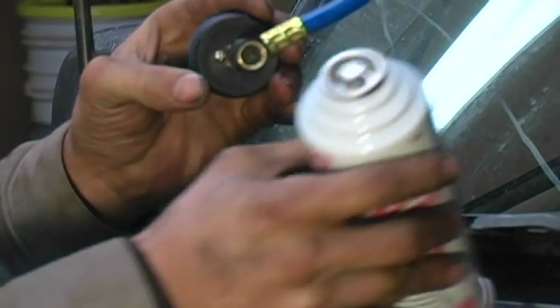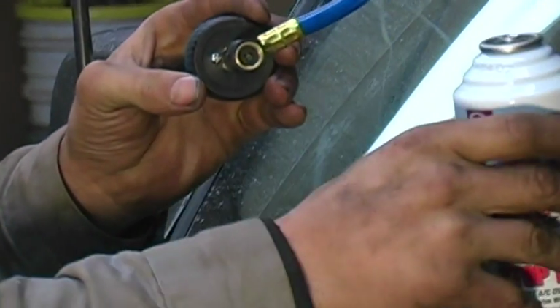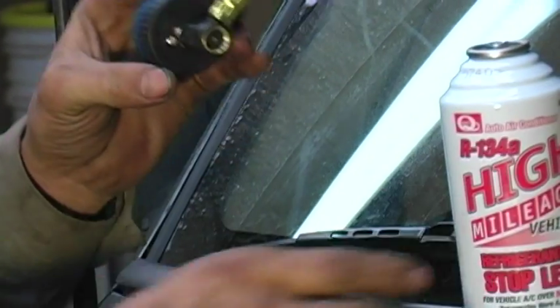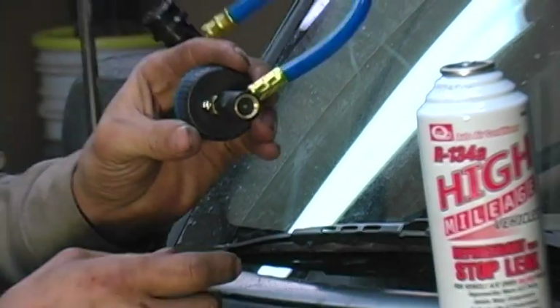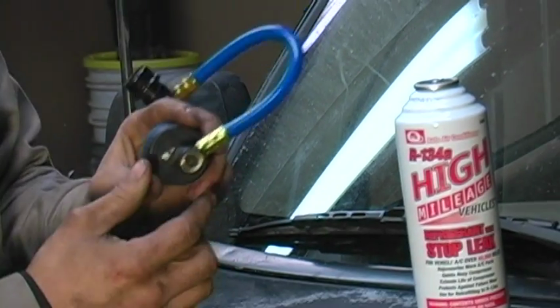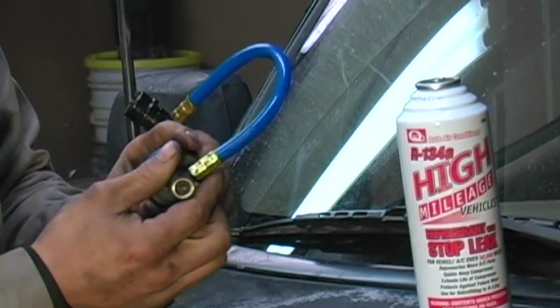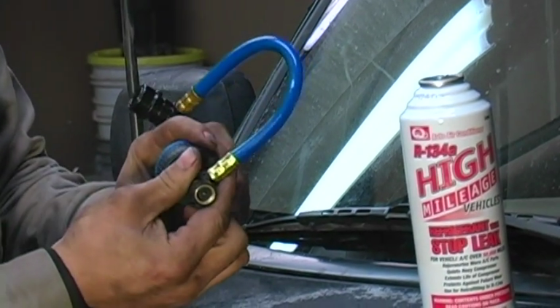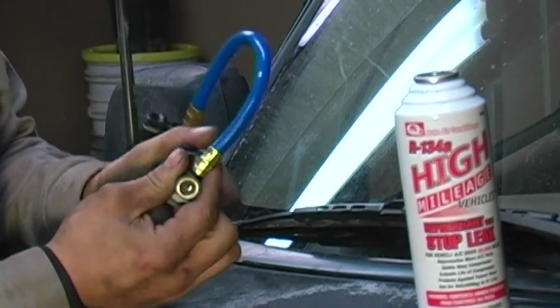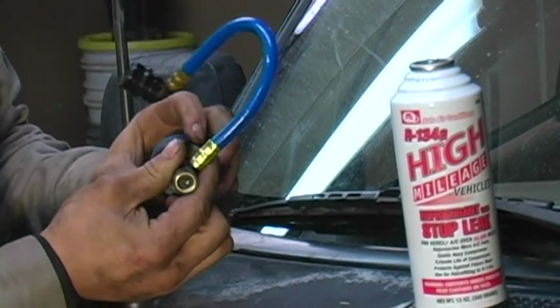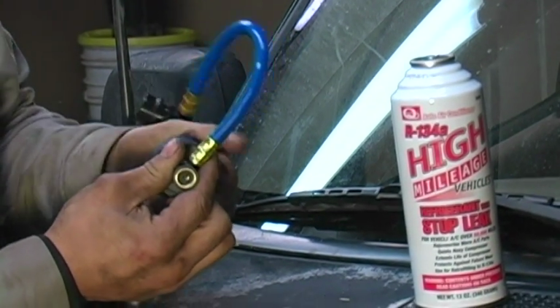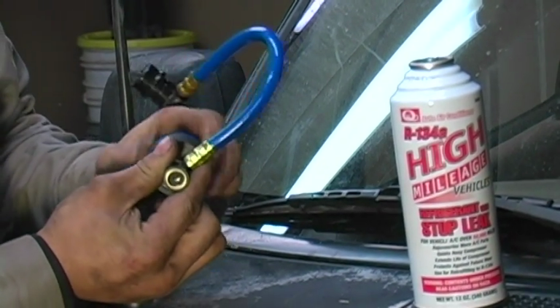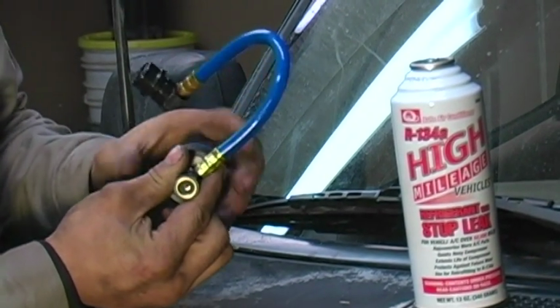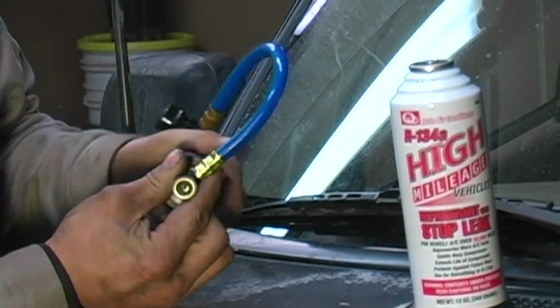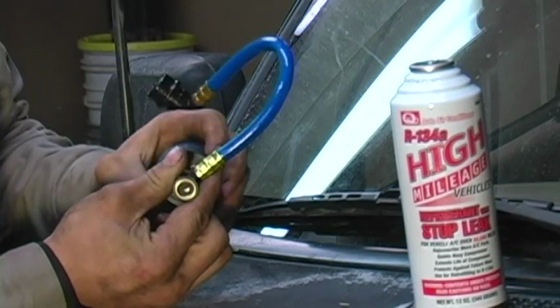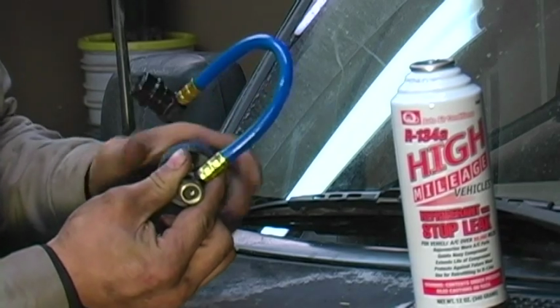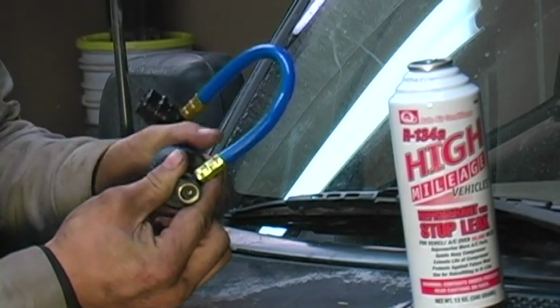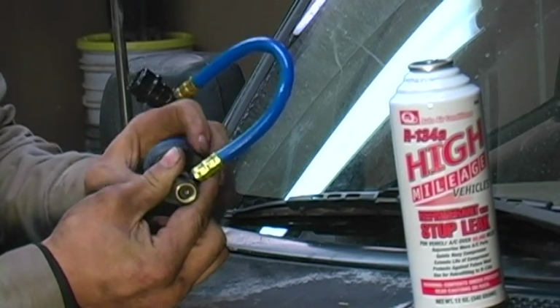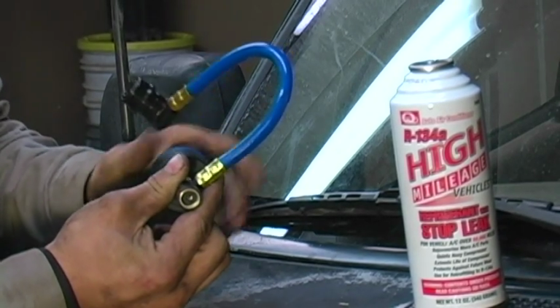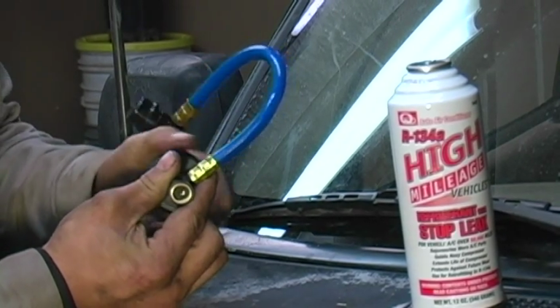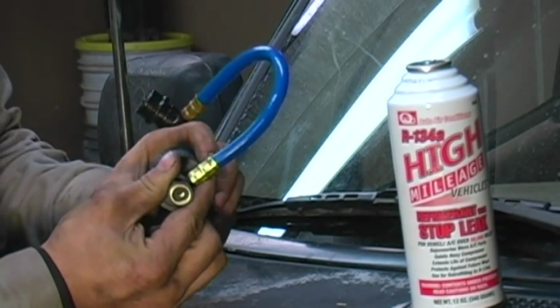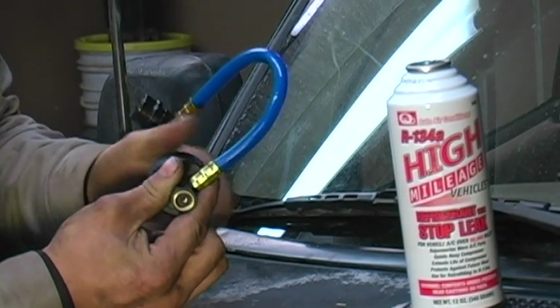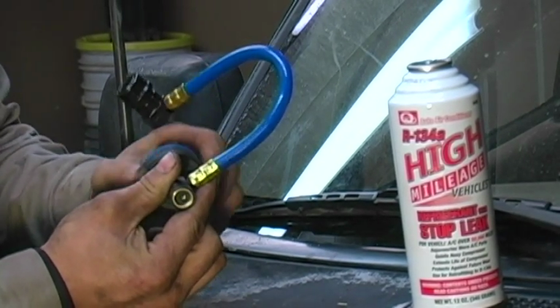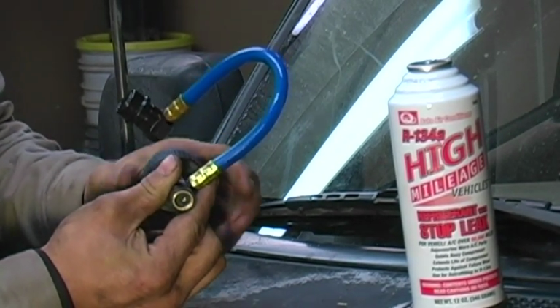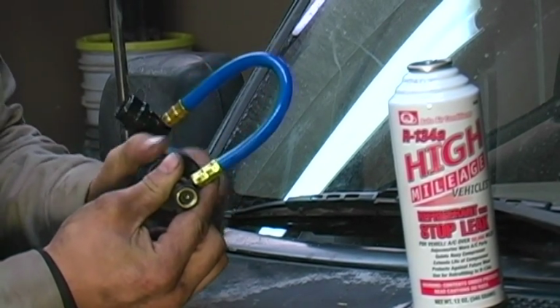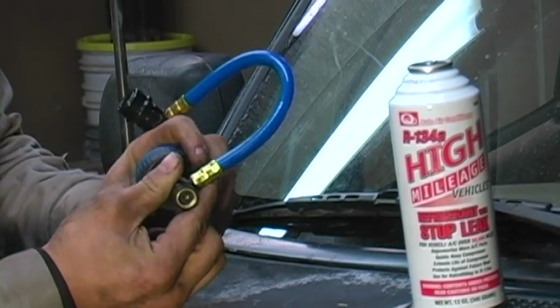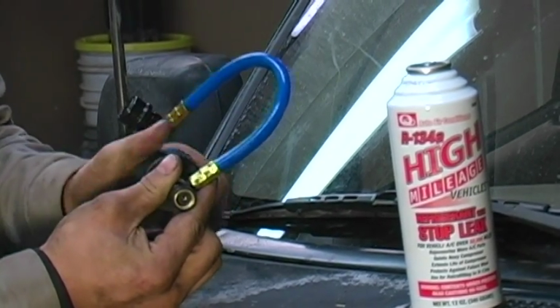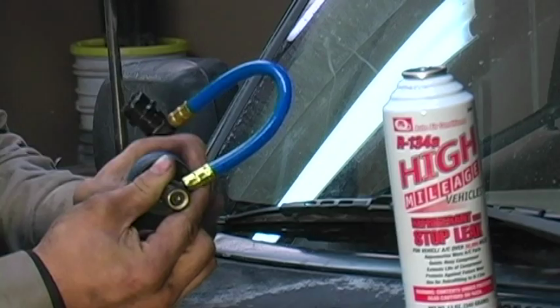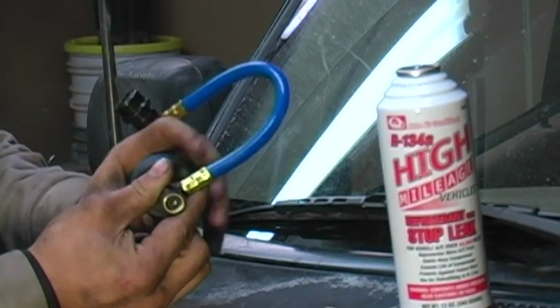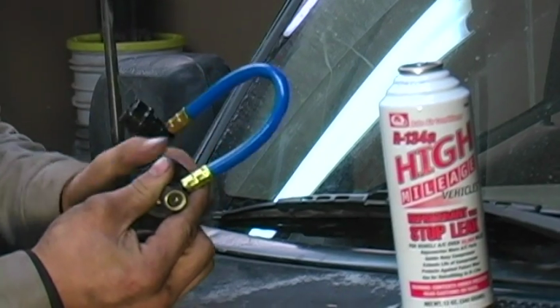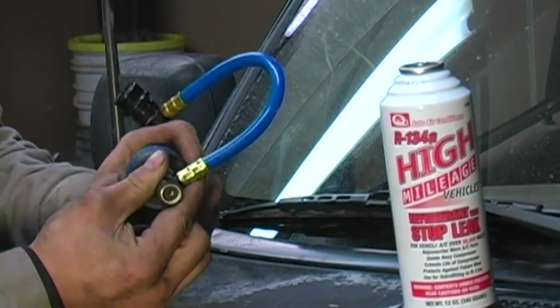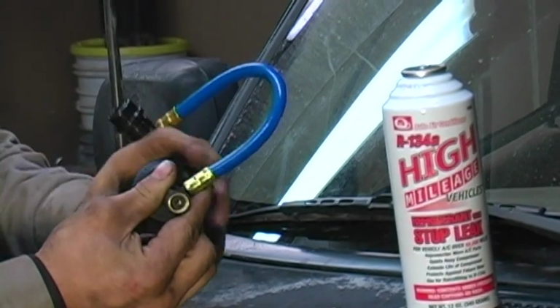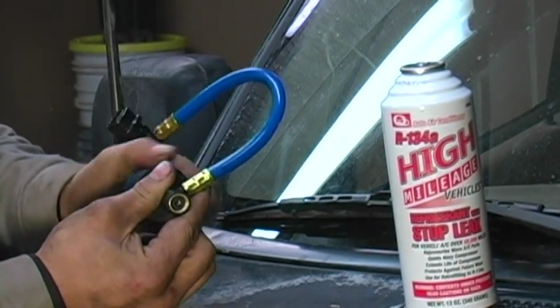Before you screw the gauge onto the can, you're going to want to turn it counter-clockwise to retract that screw all the way out. That will avoid accidental piercing before you're ready for your refrigerant.